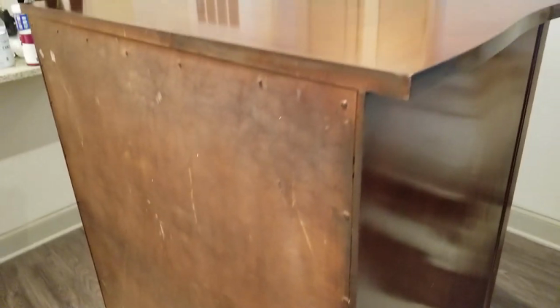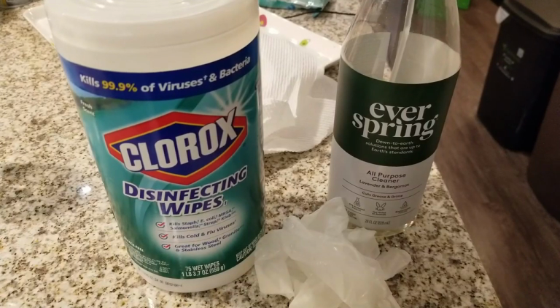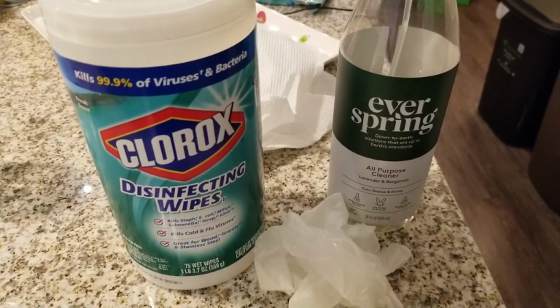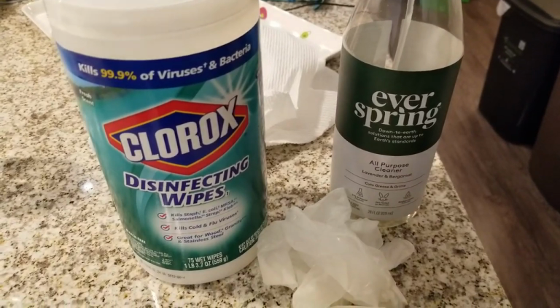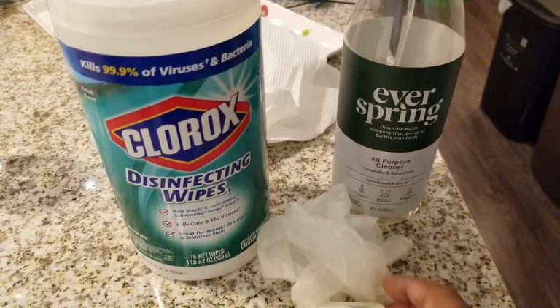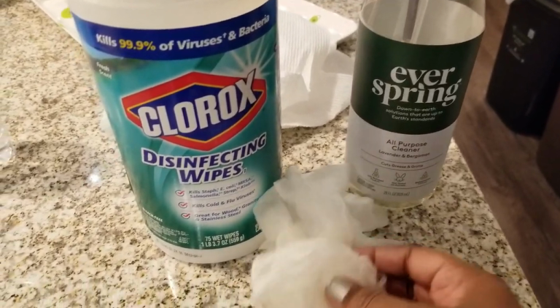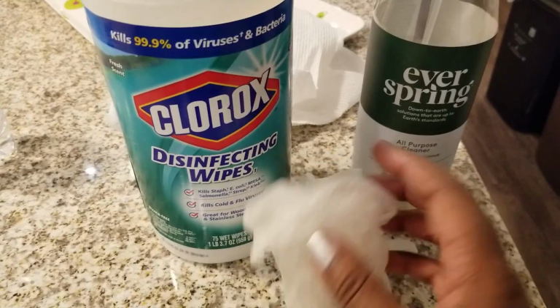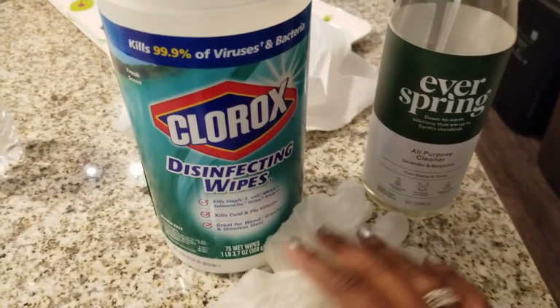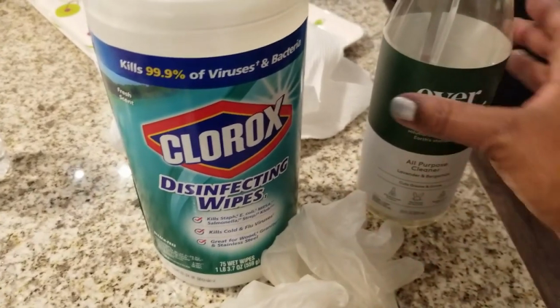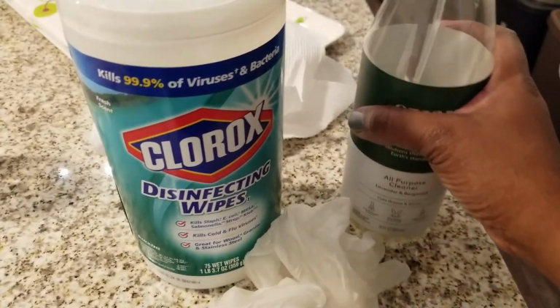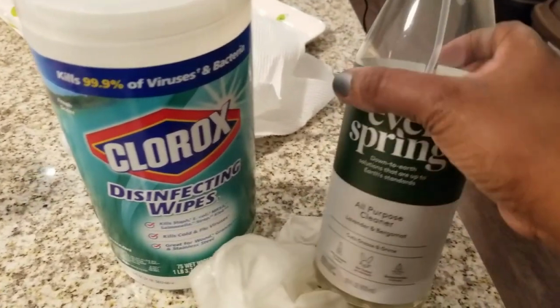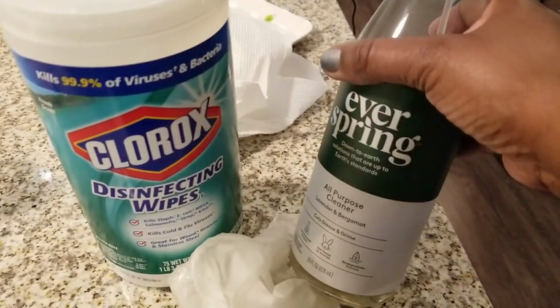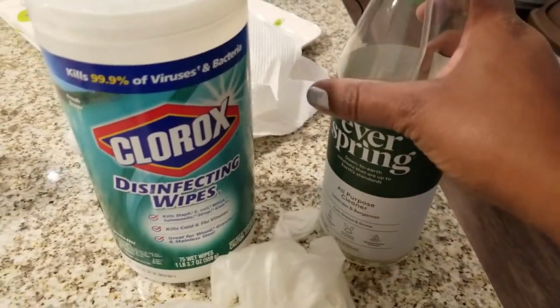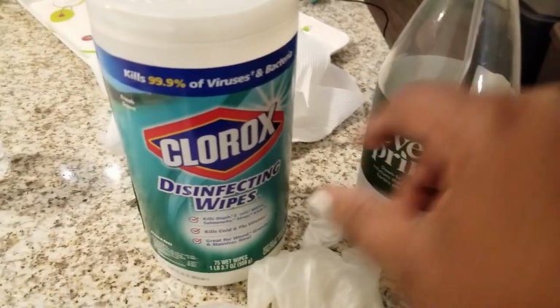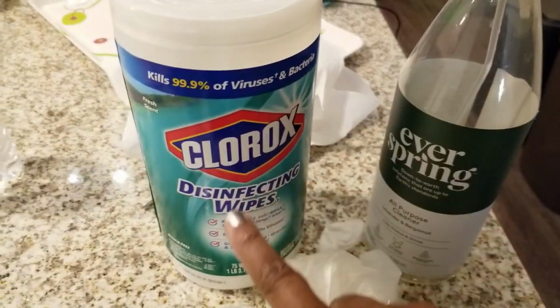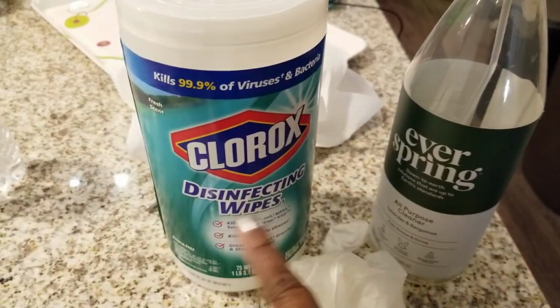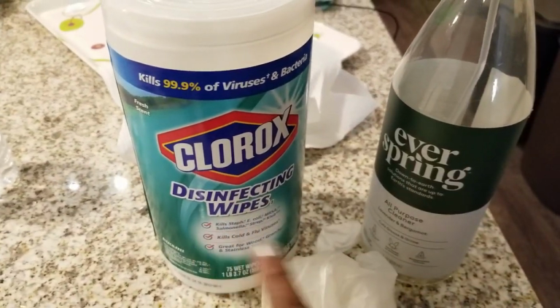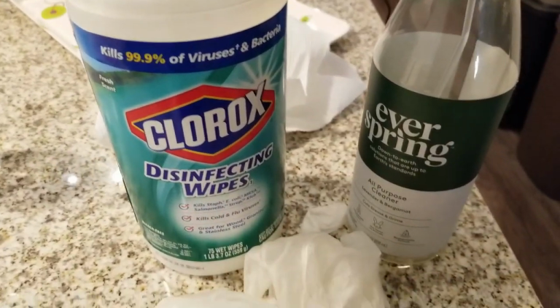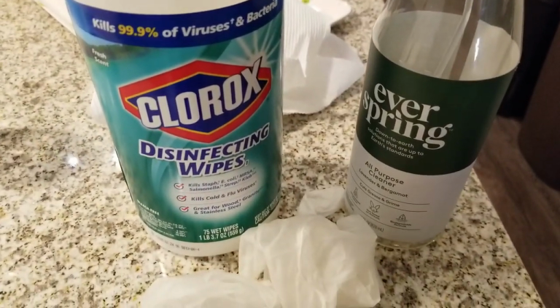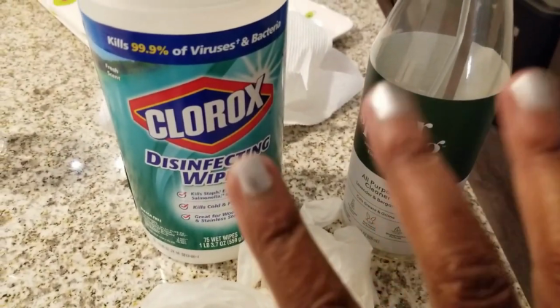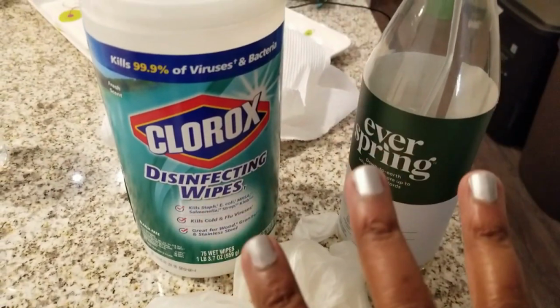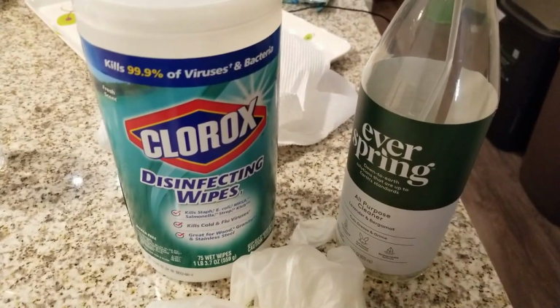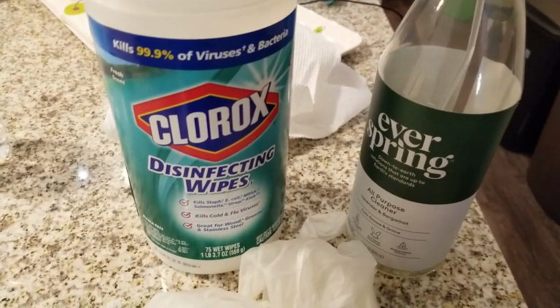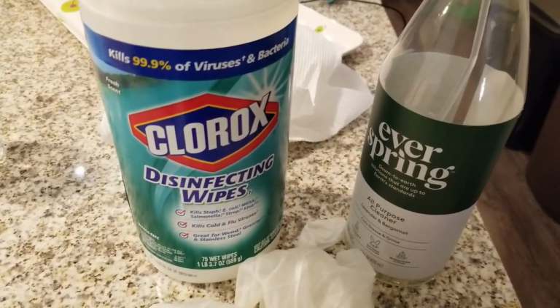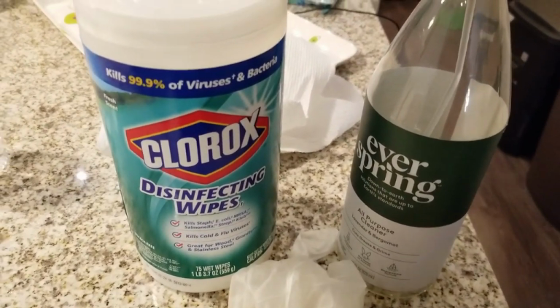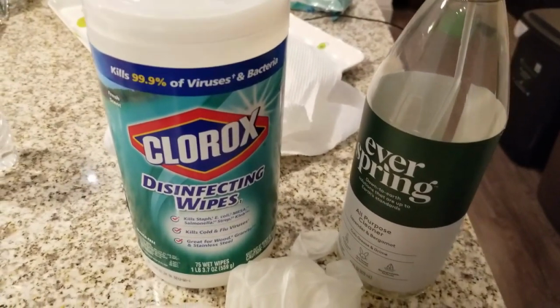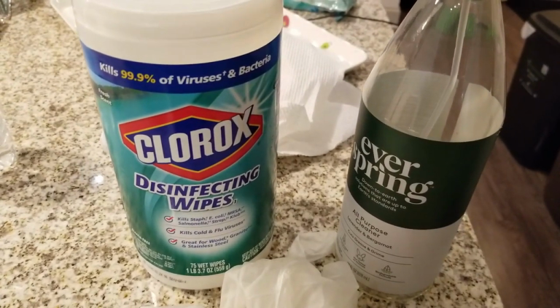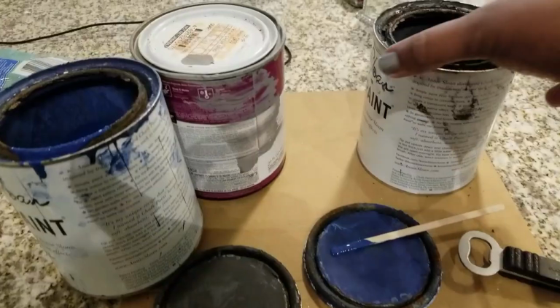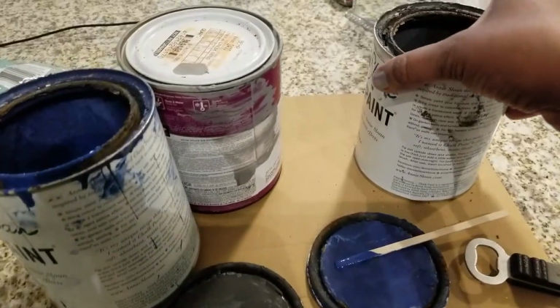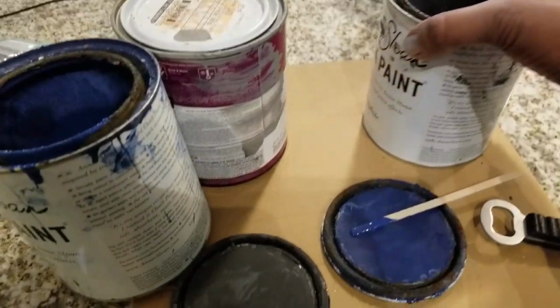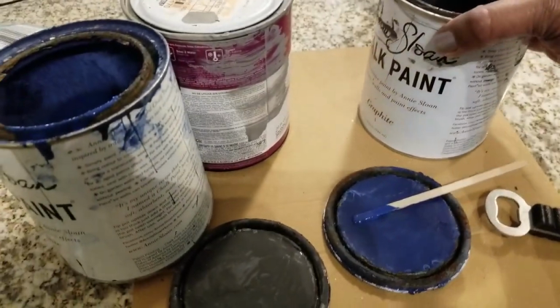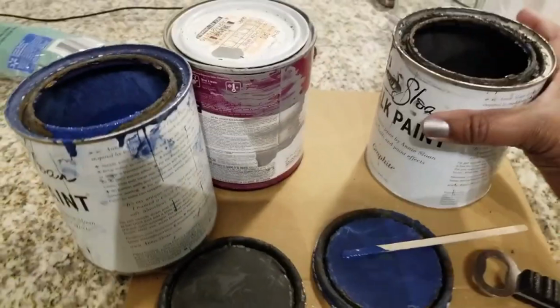You can use anything — disinfectant wipes are great, and I also have some green cleaner for the inside. Whatever you choose, after you've actually got it cleaned up, you're going to go ahead and get your paint.